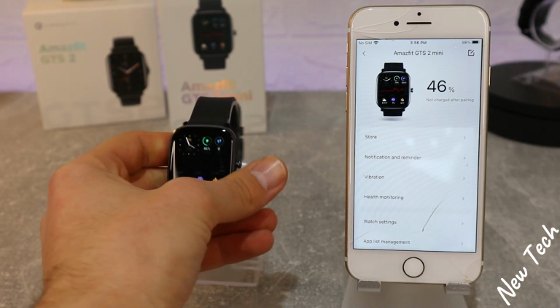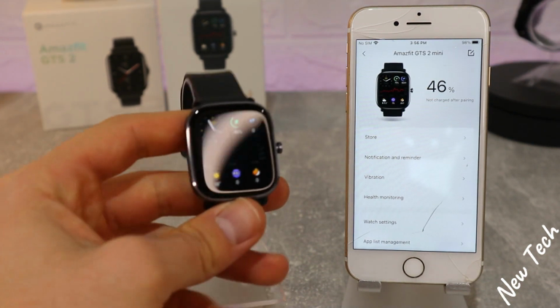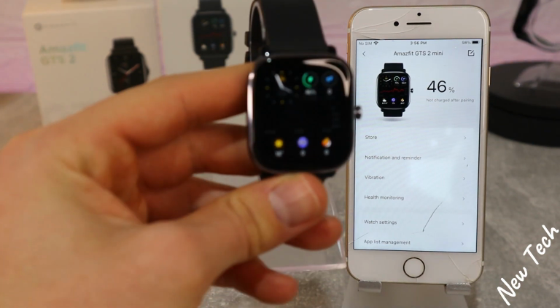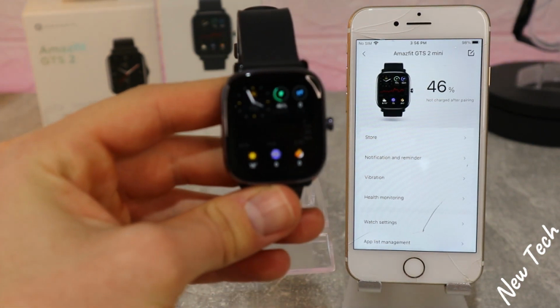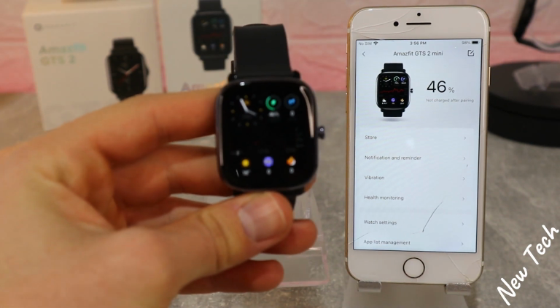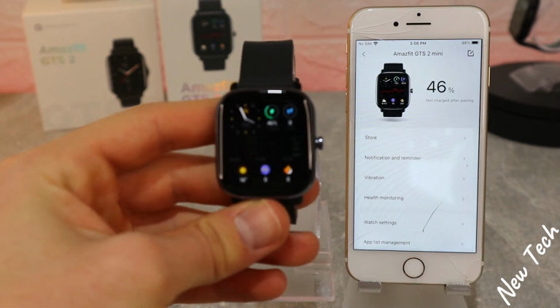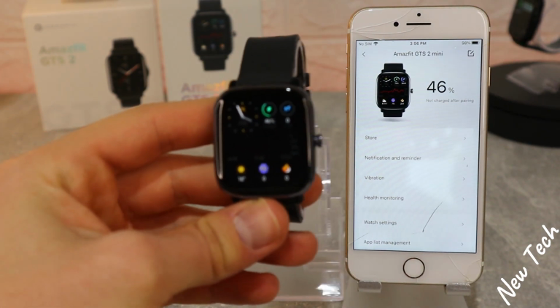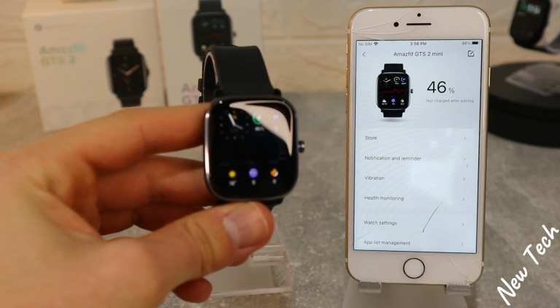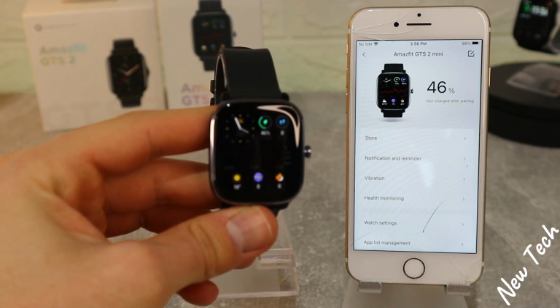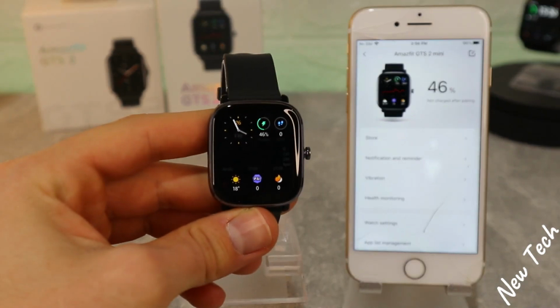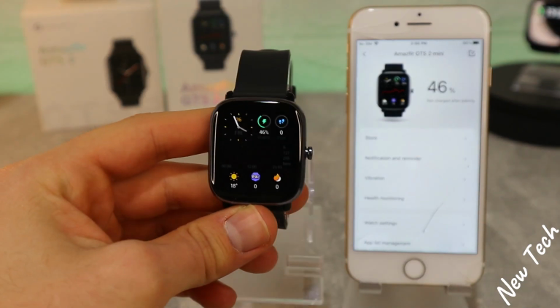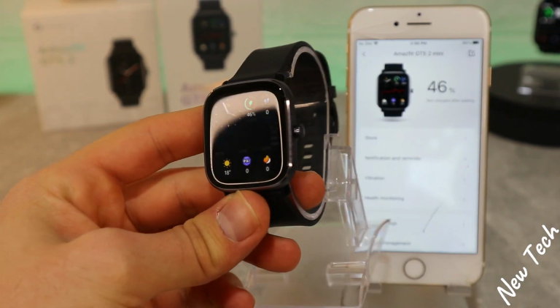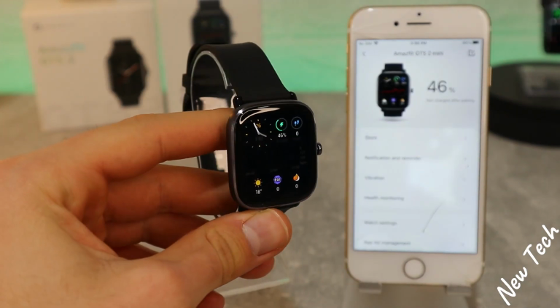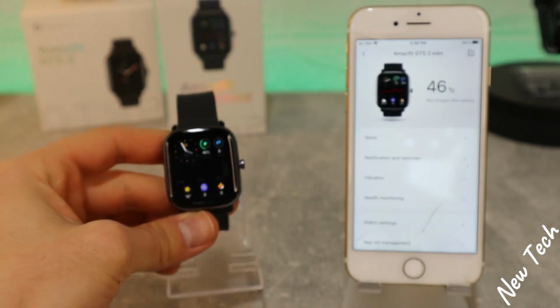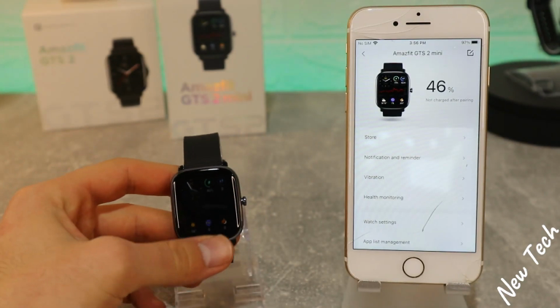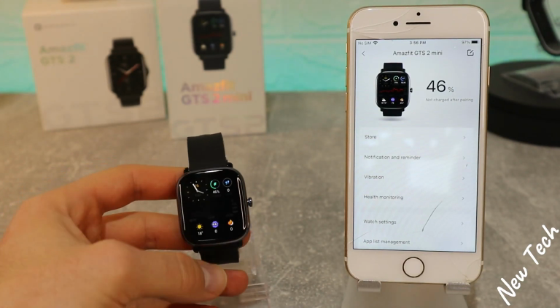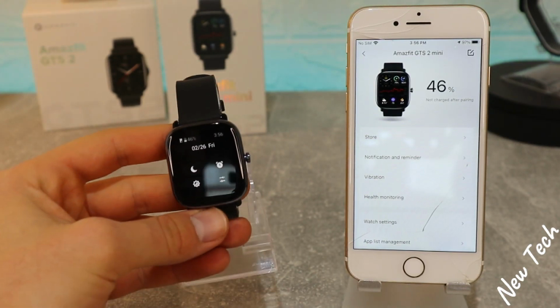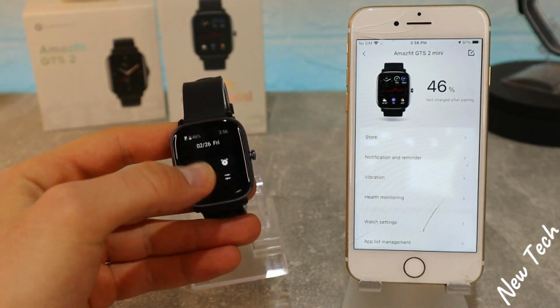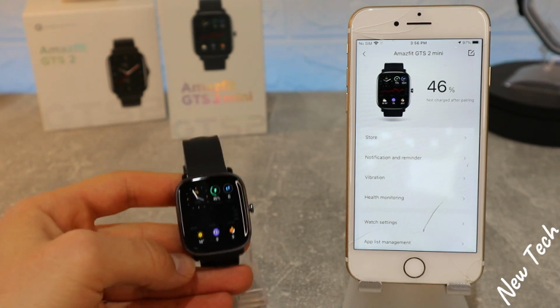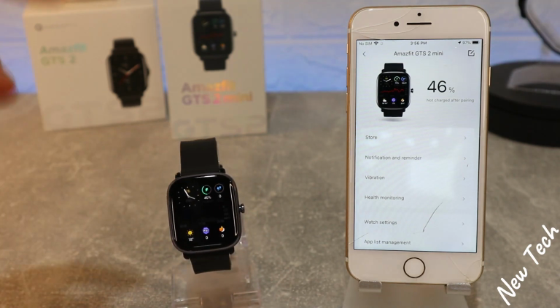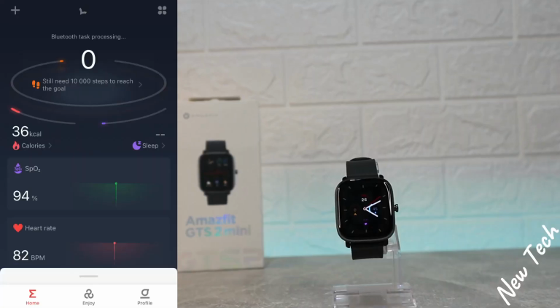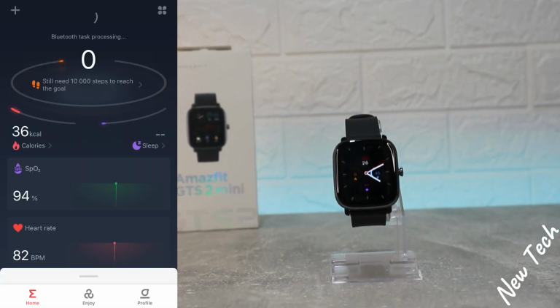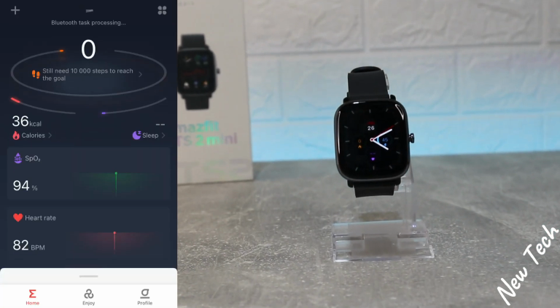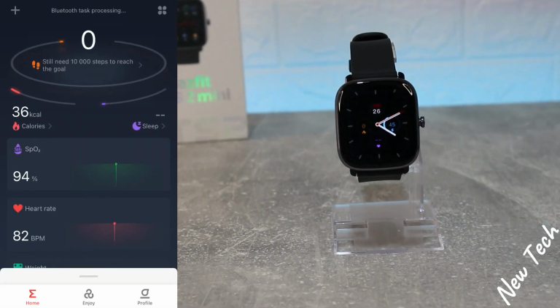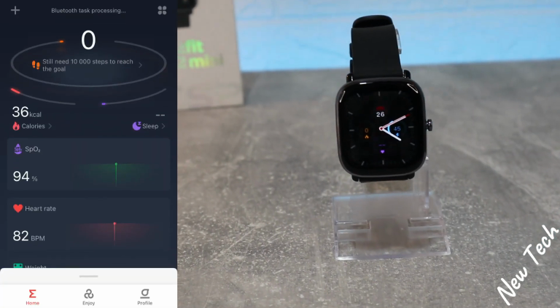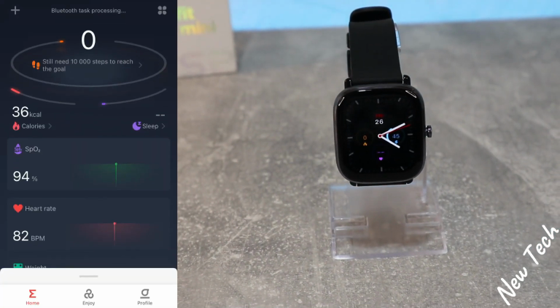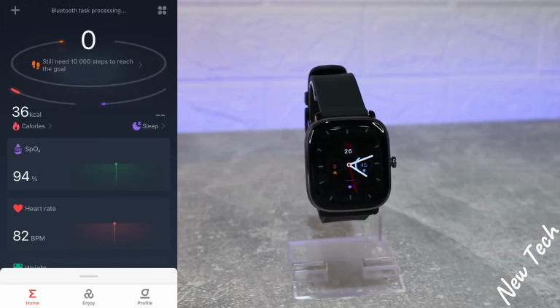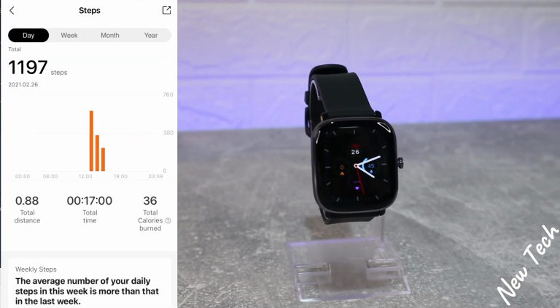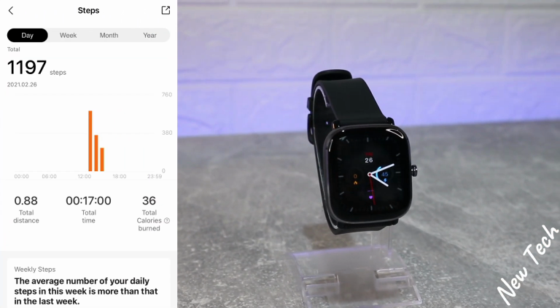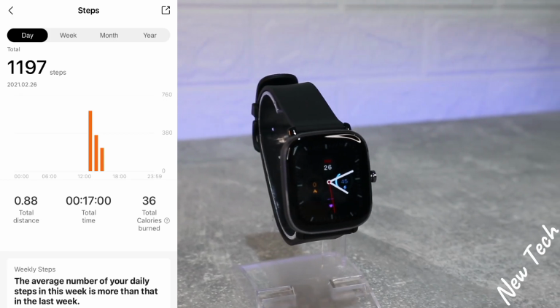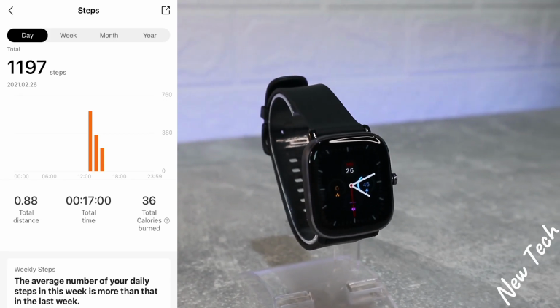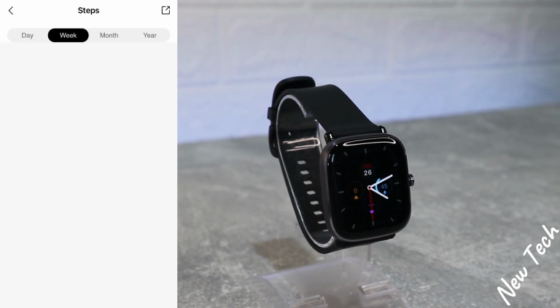We now have the GTS 2 Mini connected with iOS. As you can see, not super fast but a very easy process. Back on the first page, we have the statistics section.